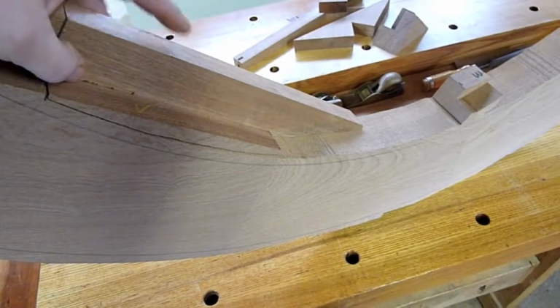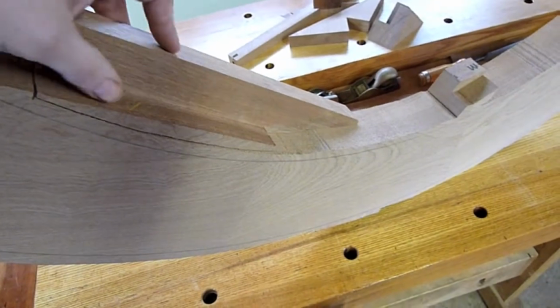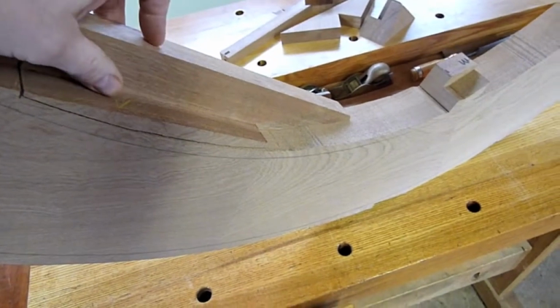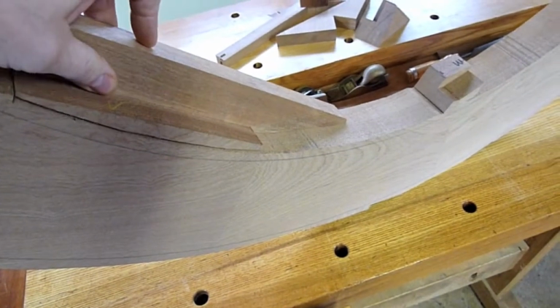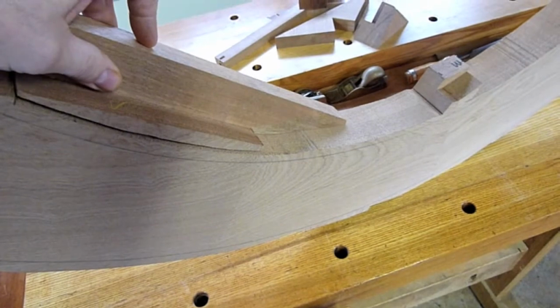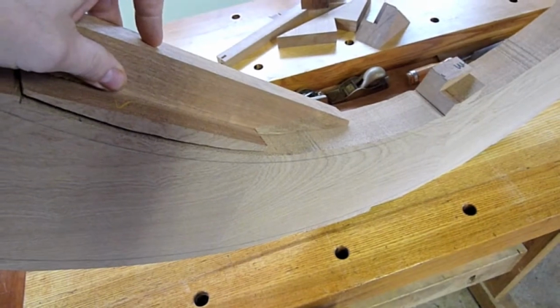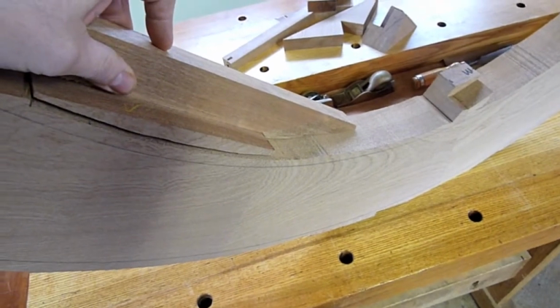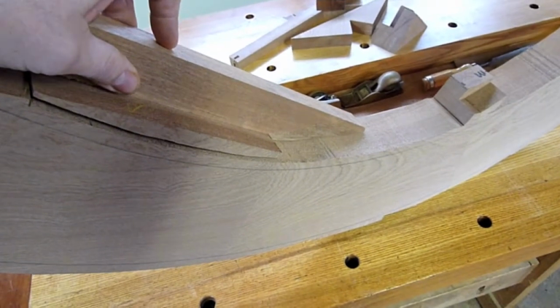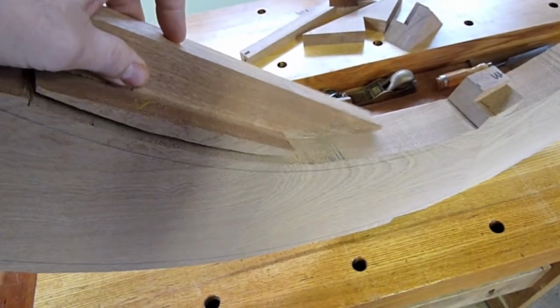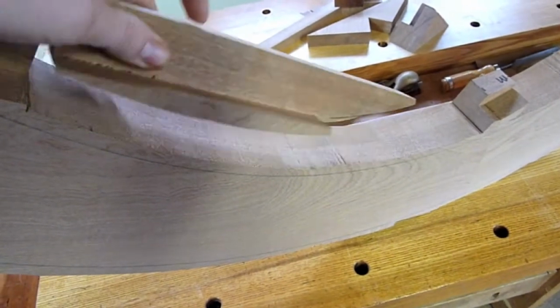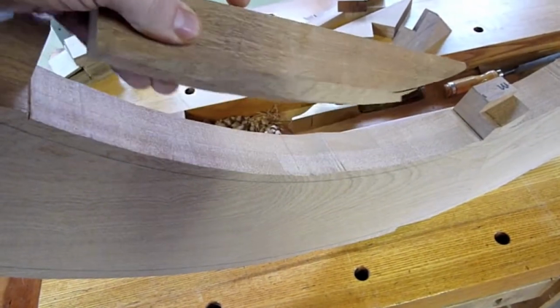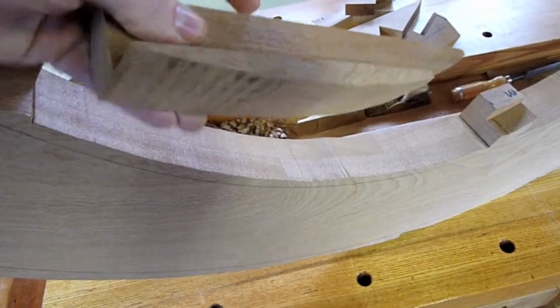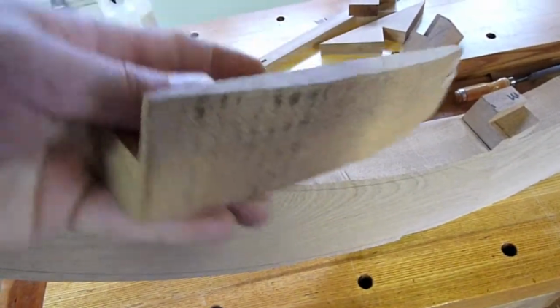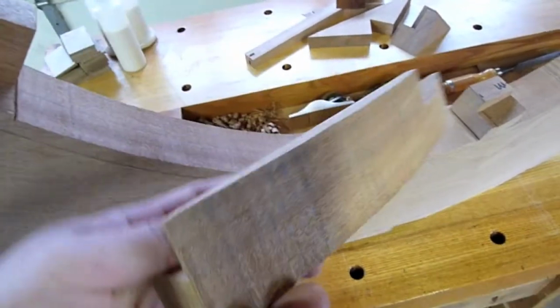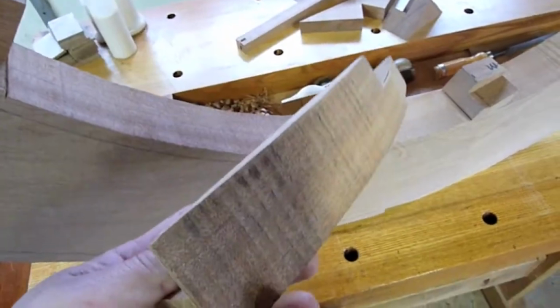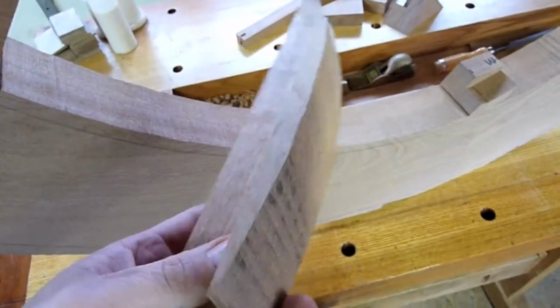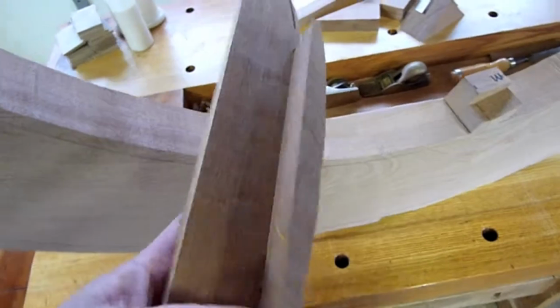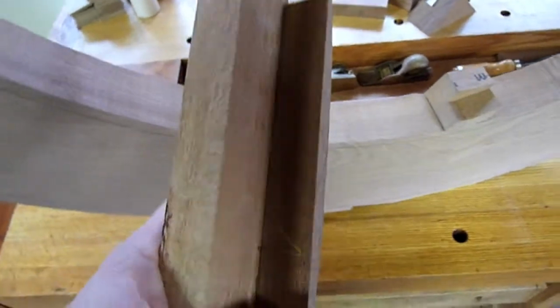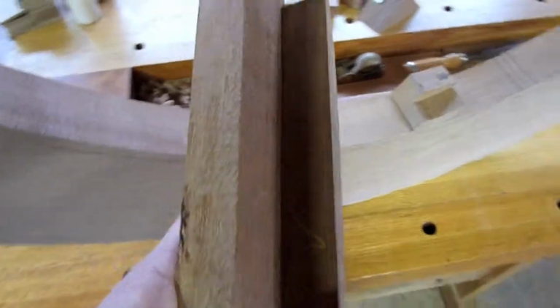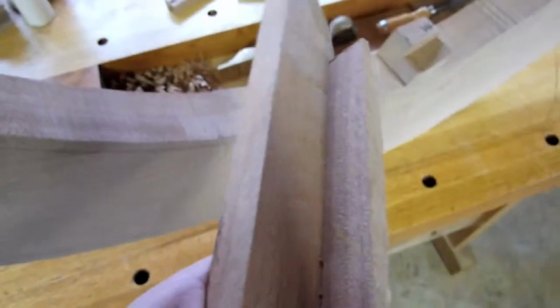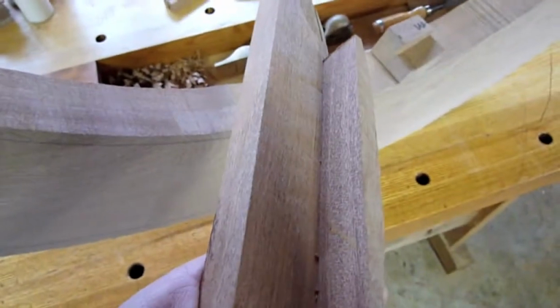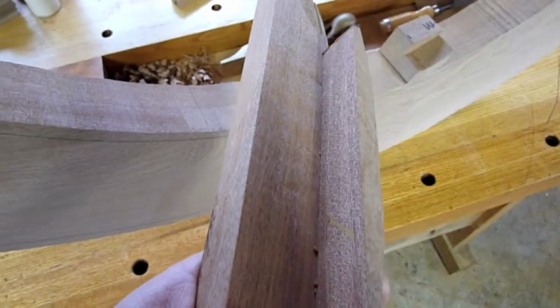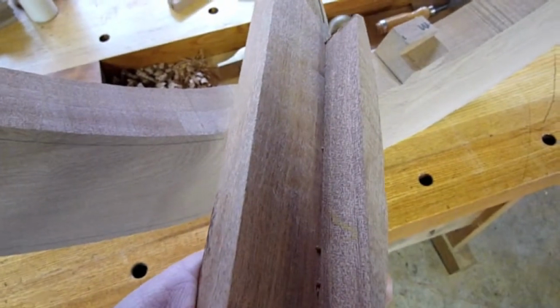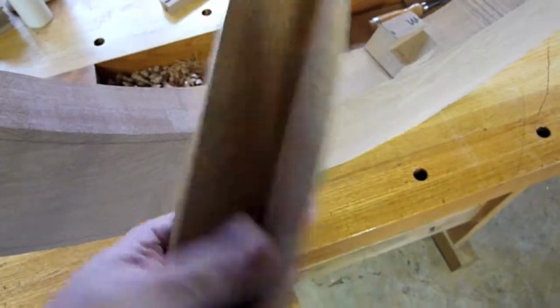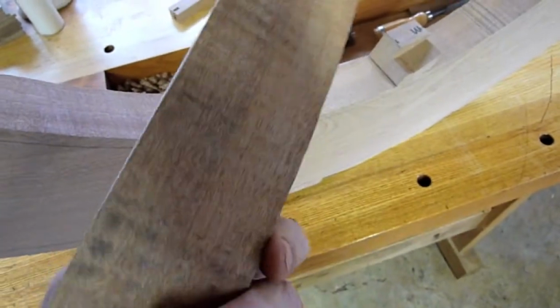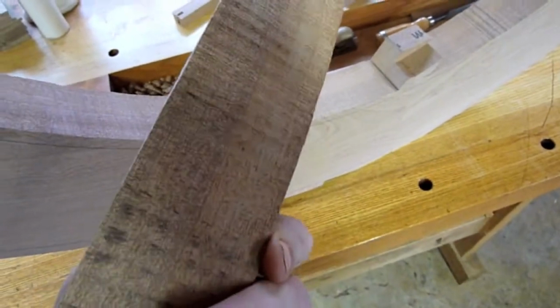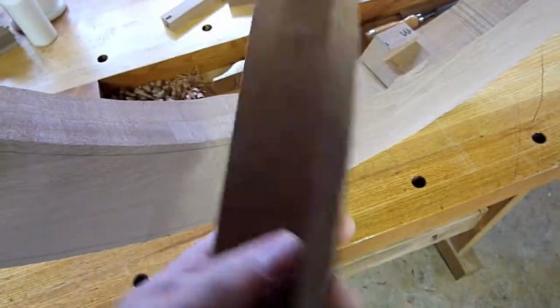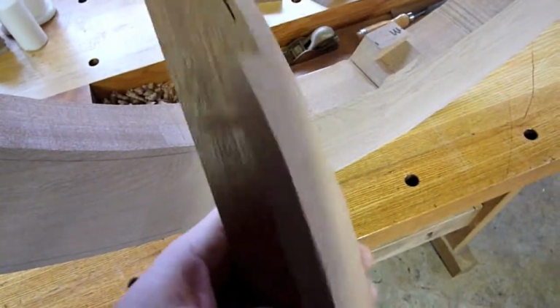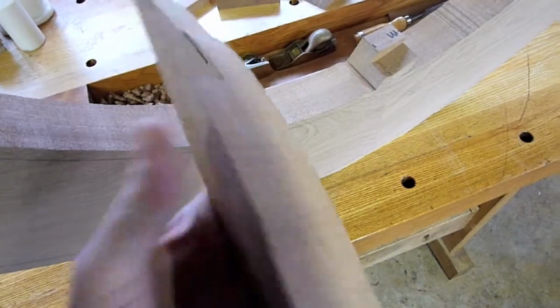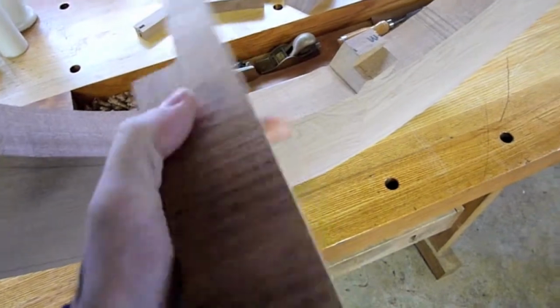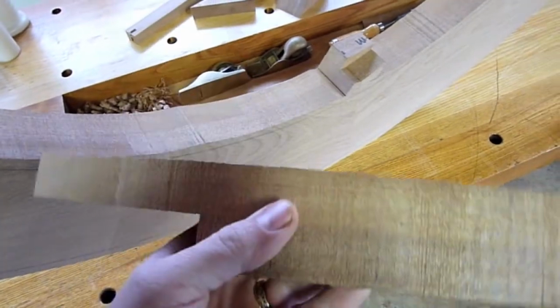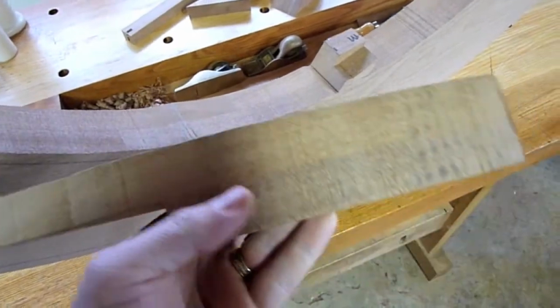It makes a really strong, very stable joint when you glue this using a reference surface. When we glue two faces together, it's really important to have an extremely strong glue joint, because this has to last for a century or two — longer than our lifetimes. That's the goal.